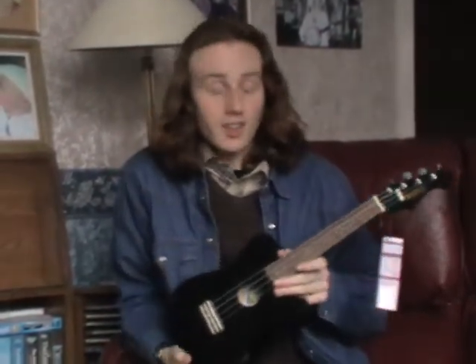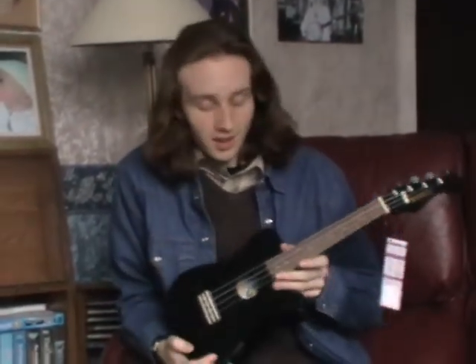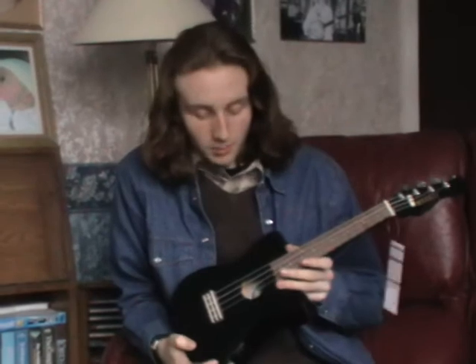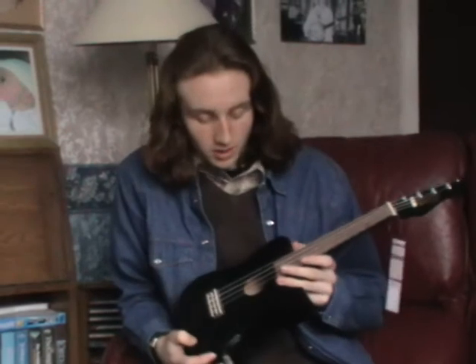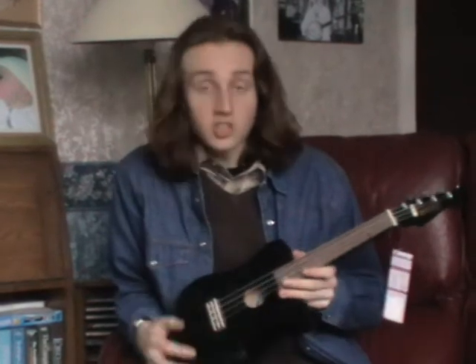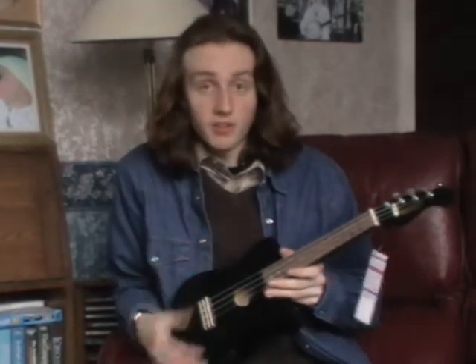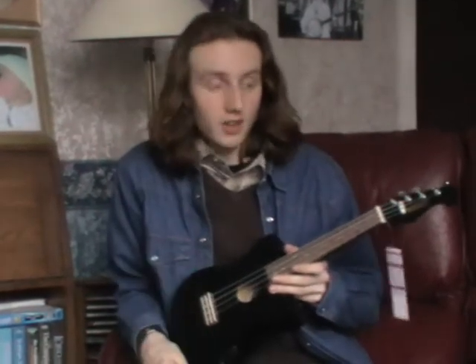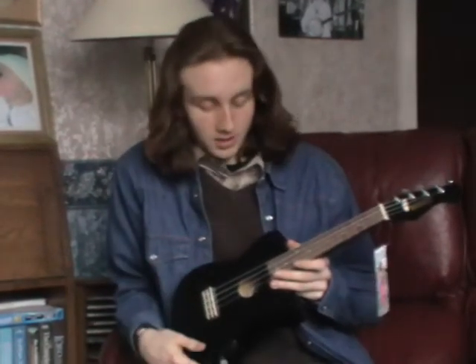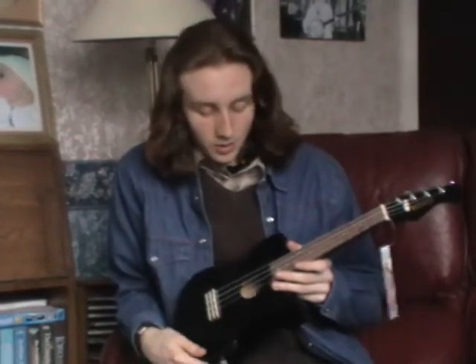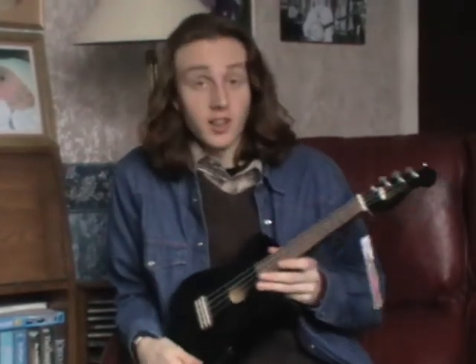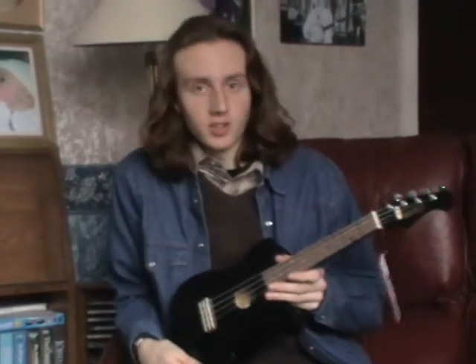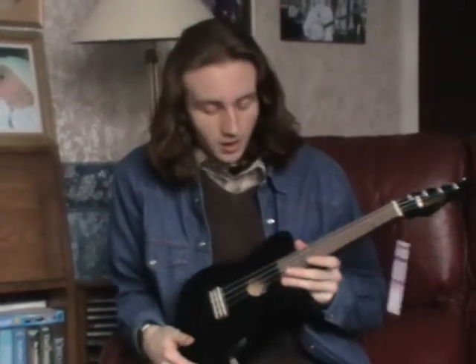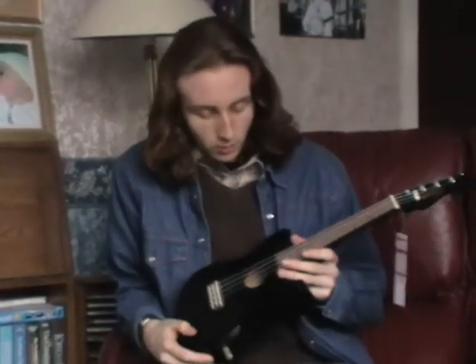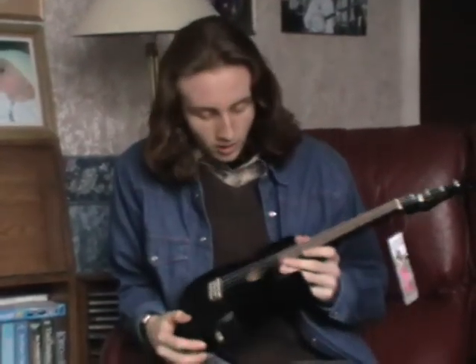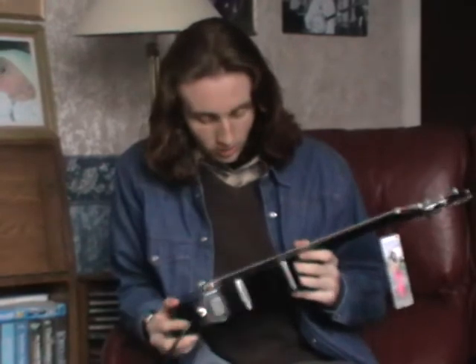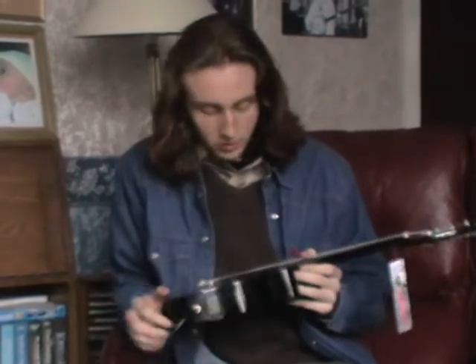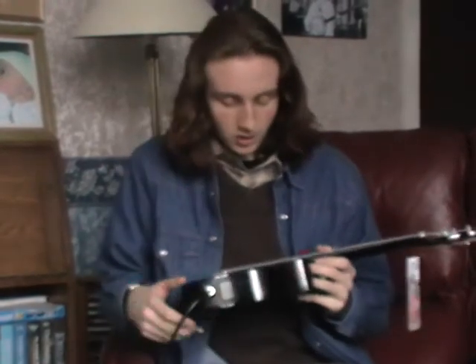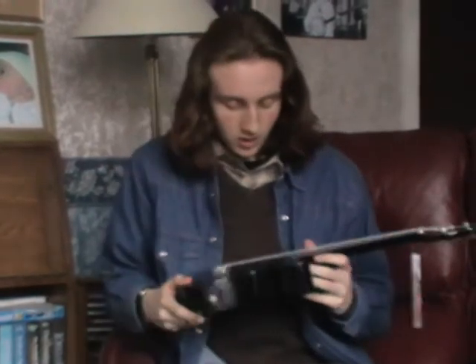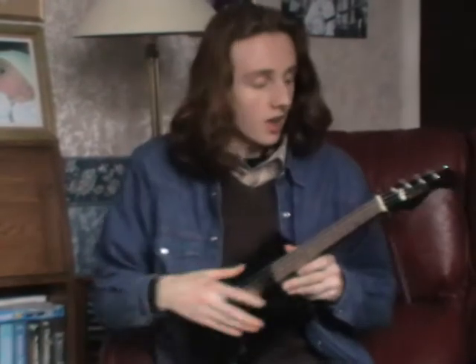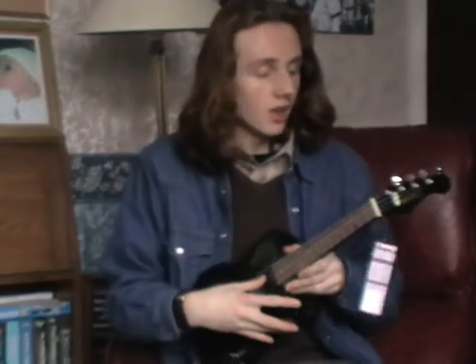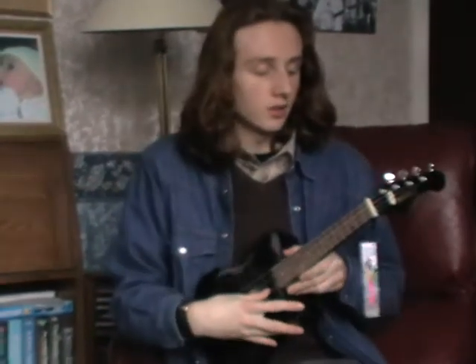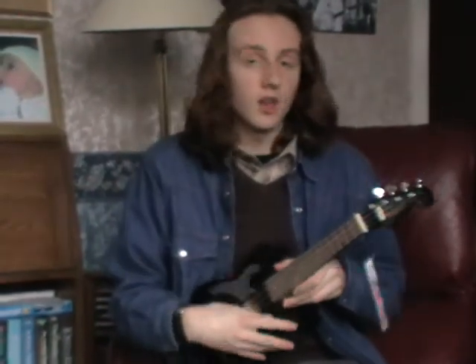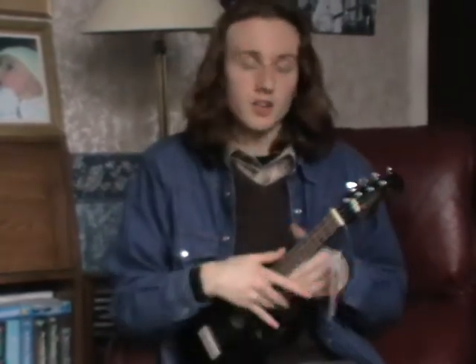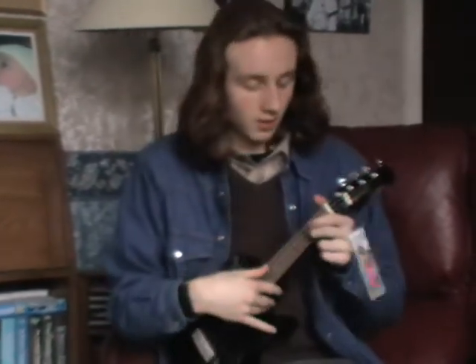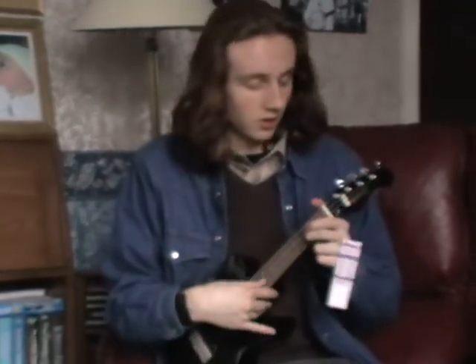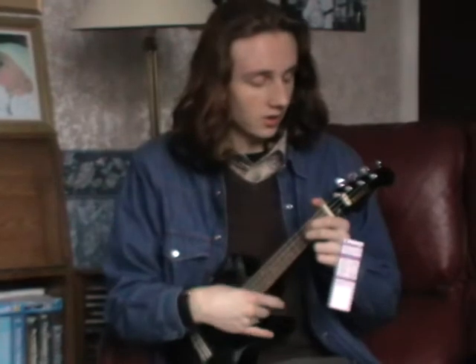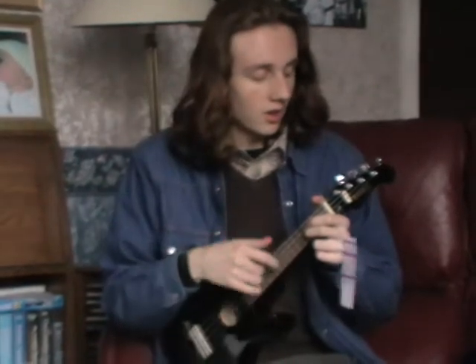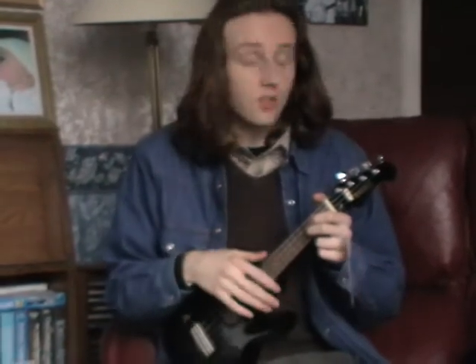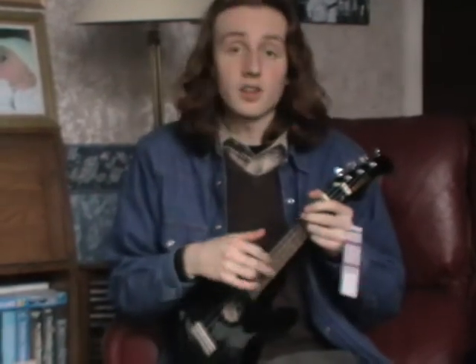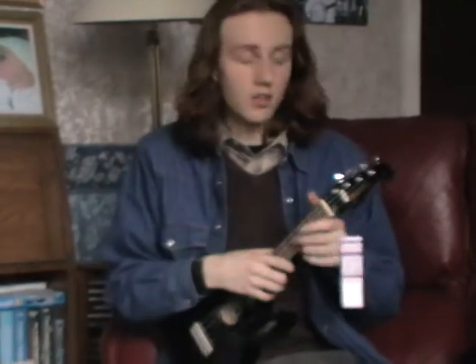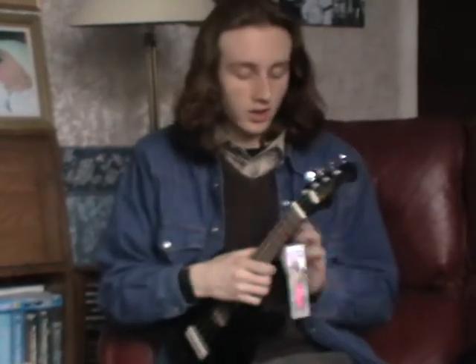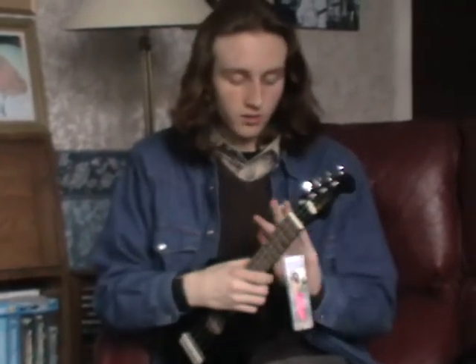I say Telecaster style because it's in the shape of a Fender Telecaster guitar, which is an electric guitar. But this is a hollow instrument, as you can see, and it resonates sound.